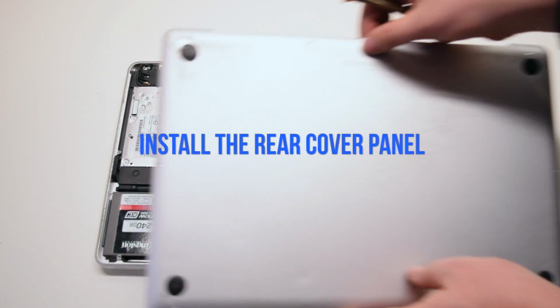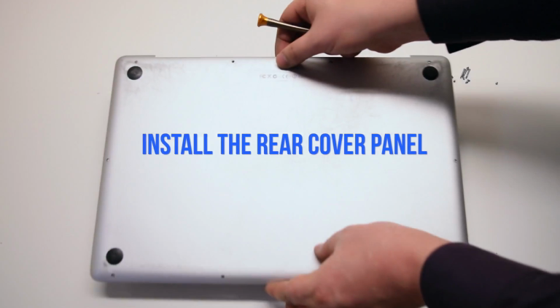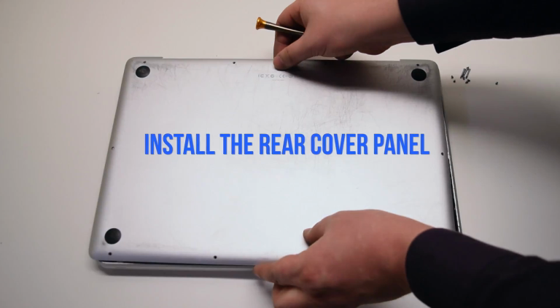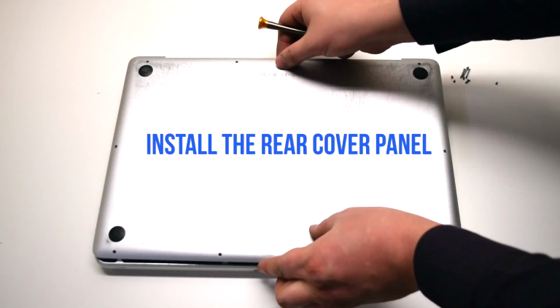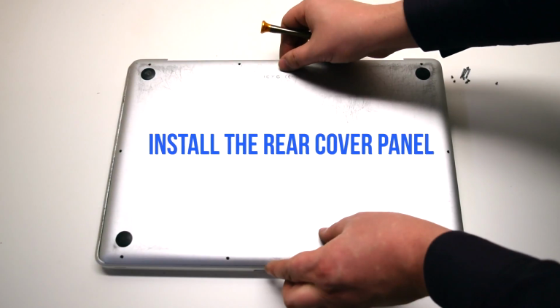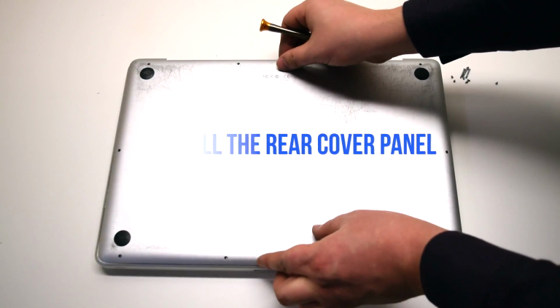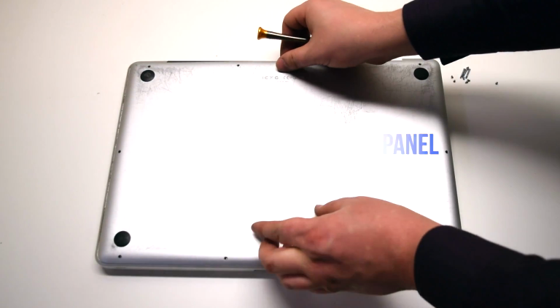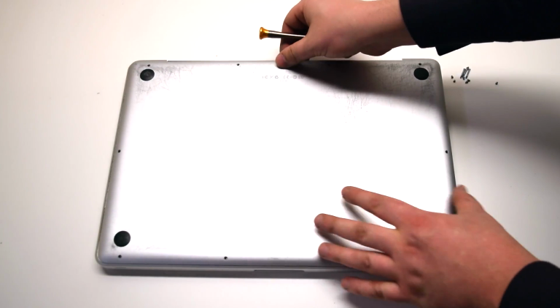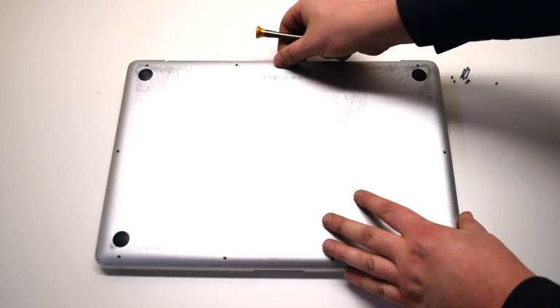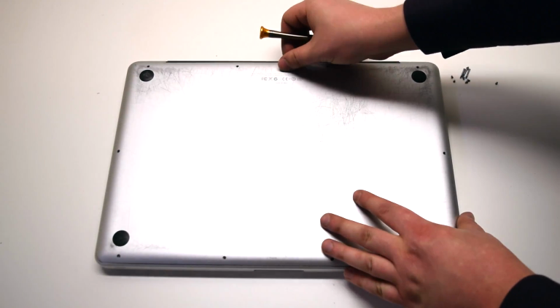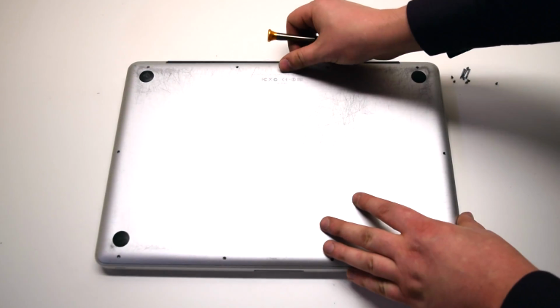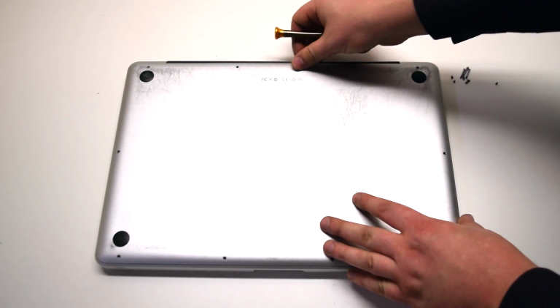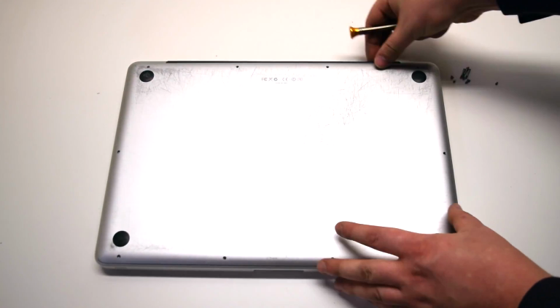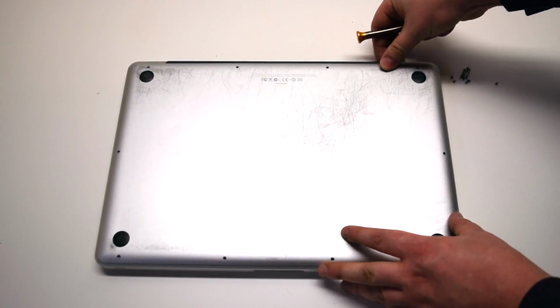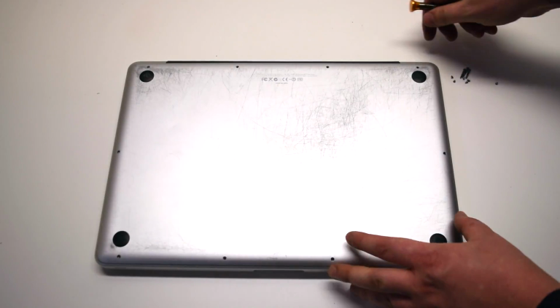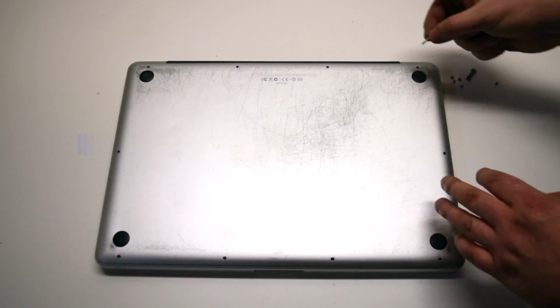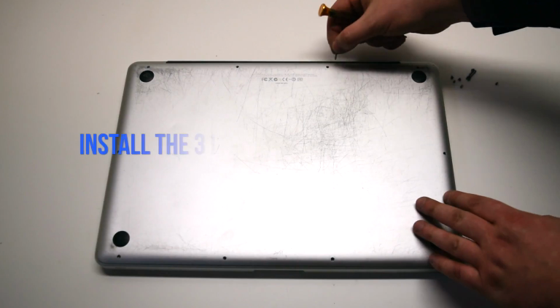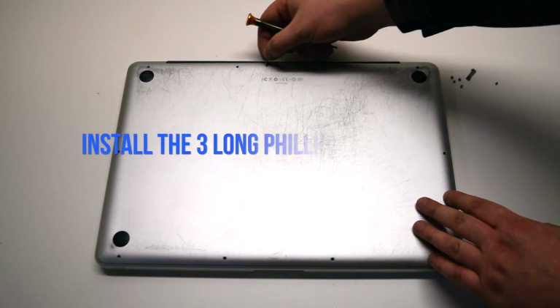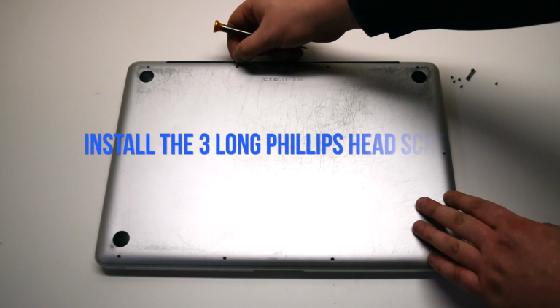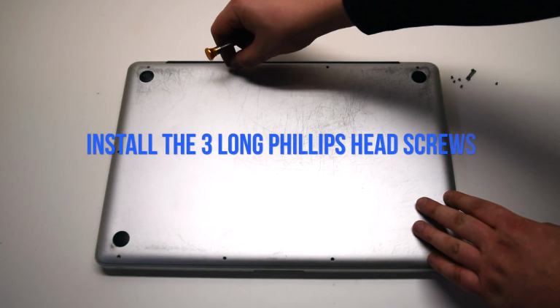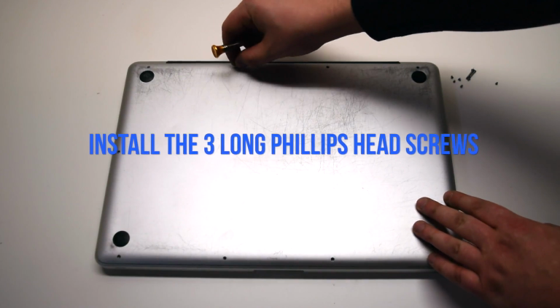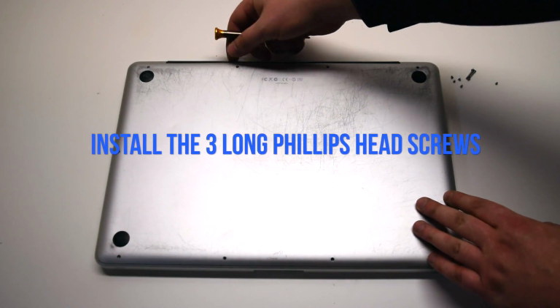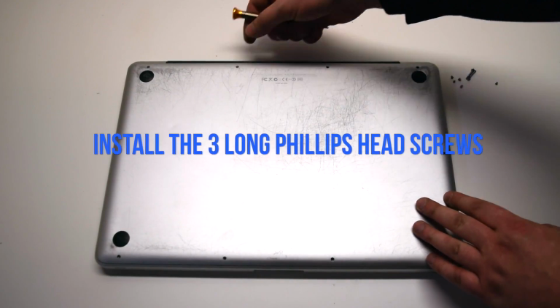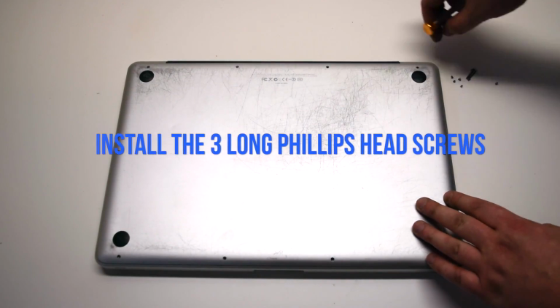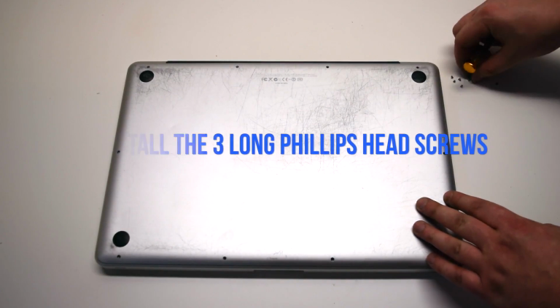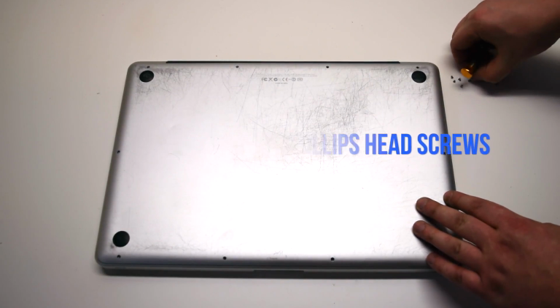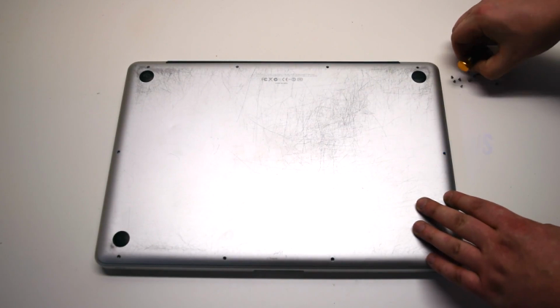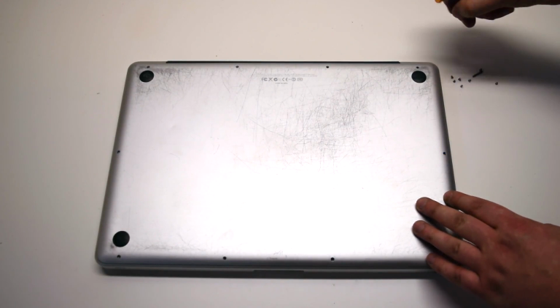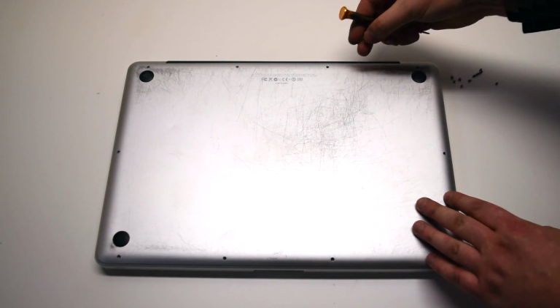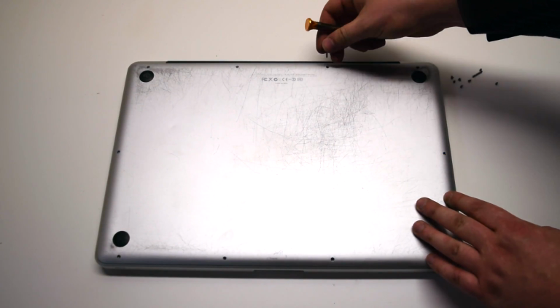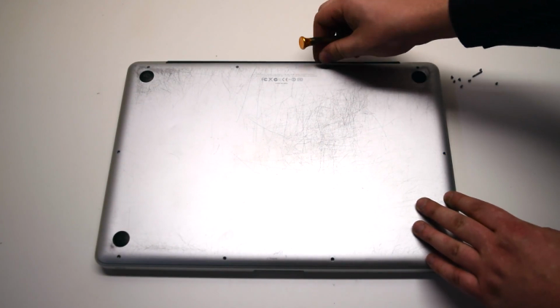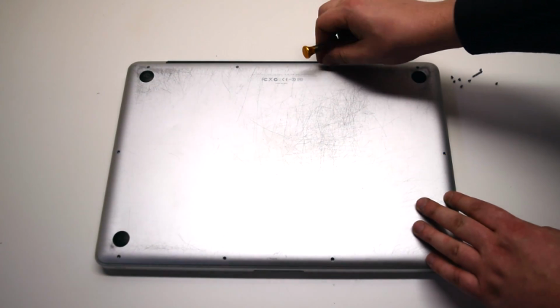Install the rear cover panel. Install the three long Phillips head screws first as shown.